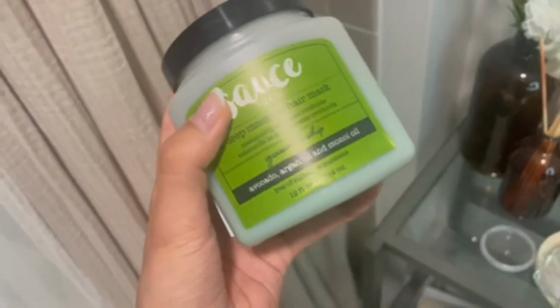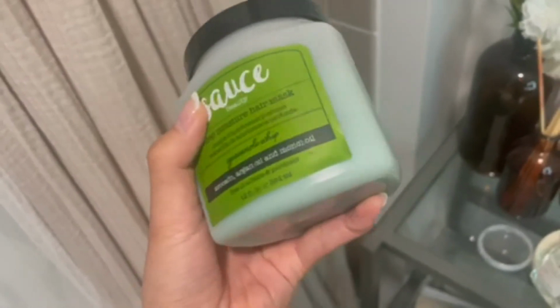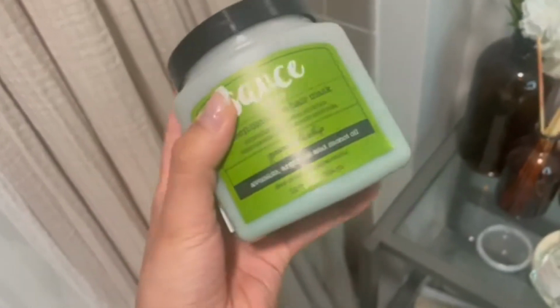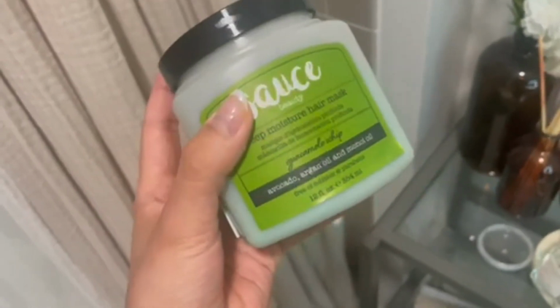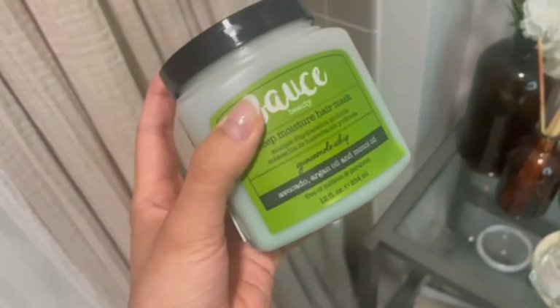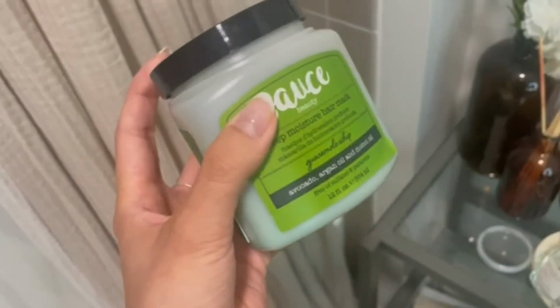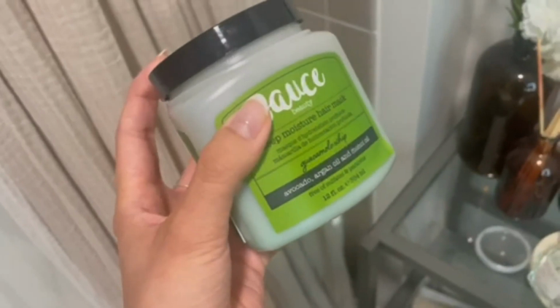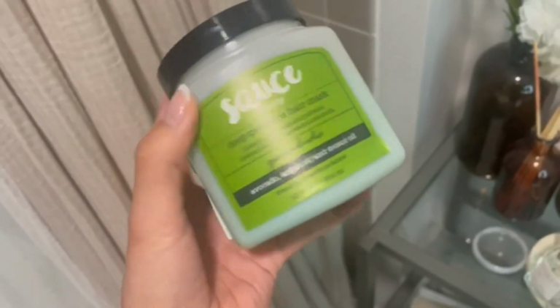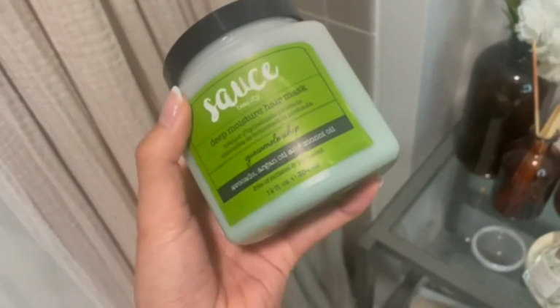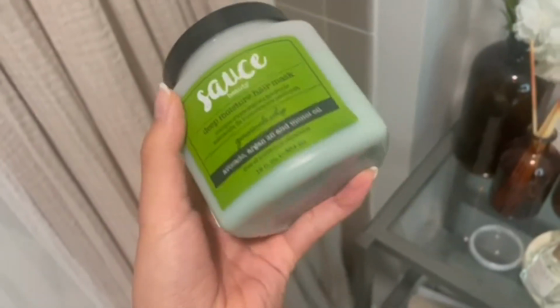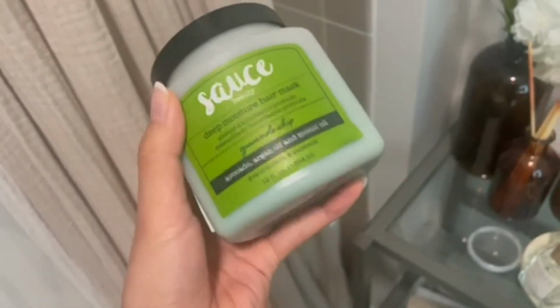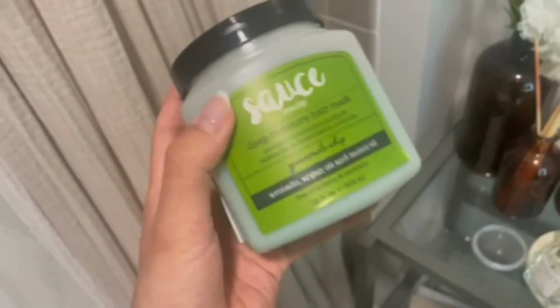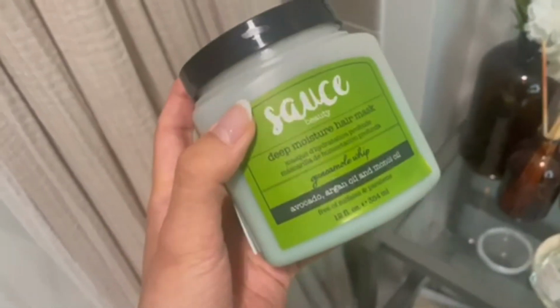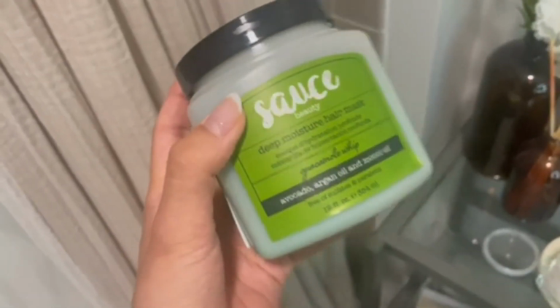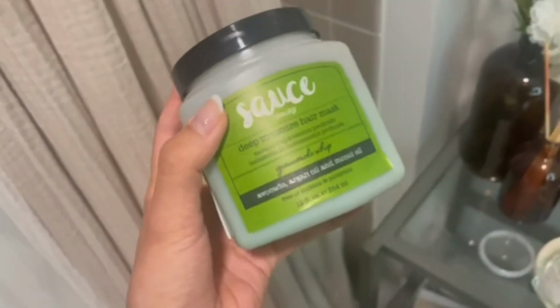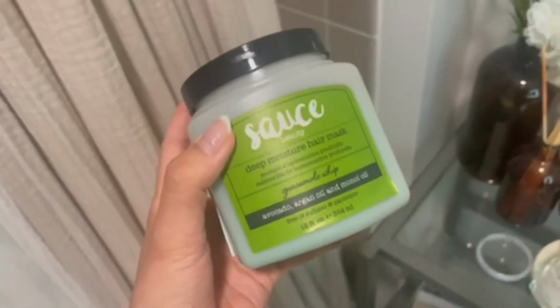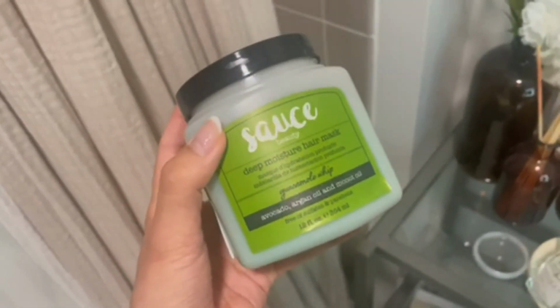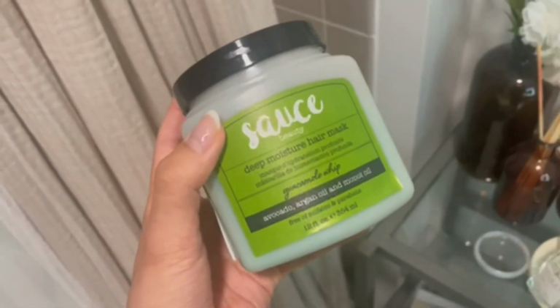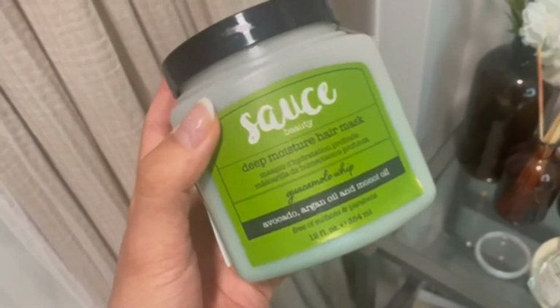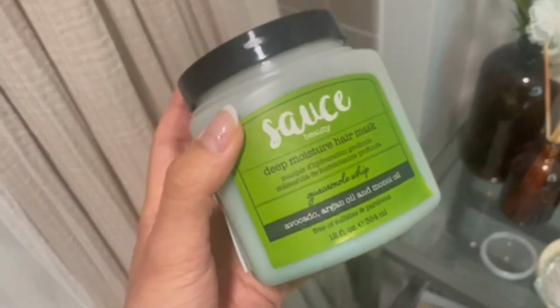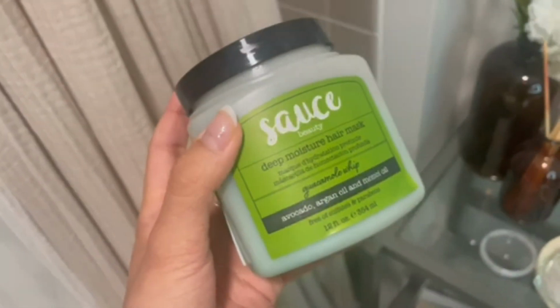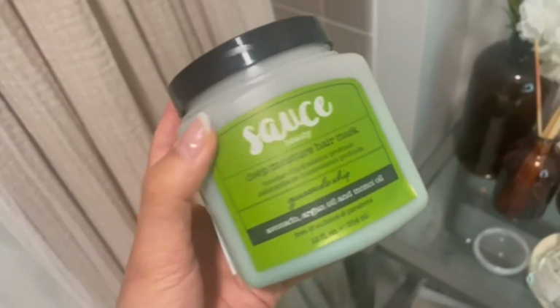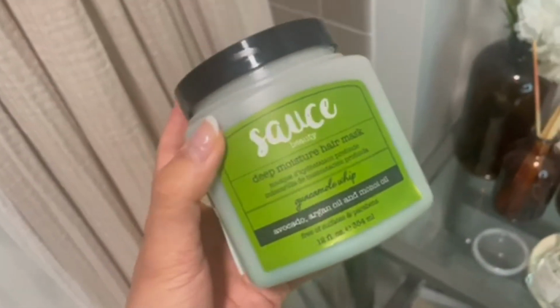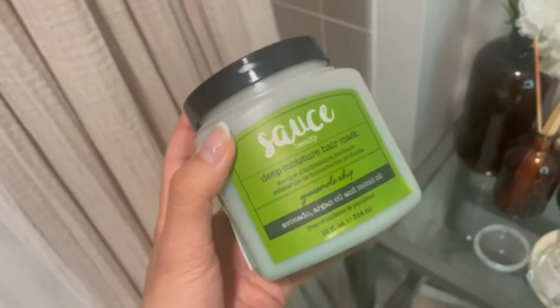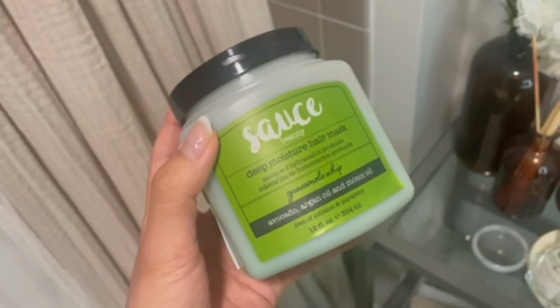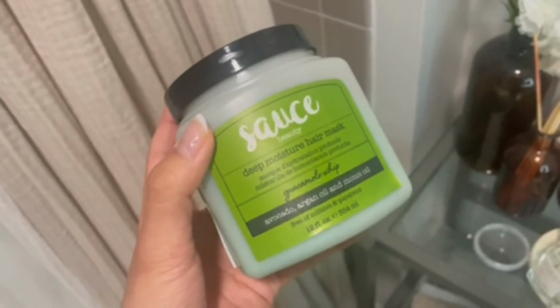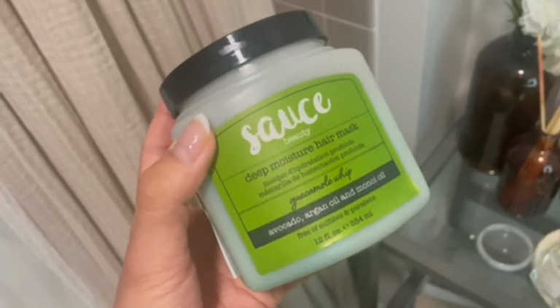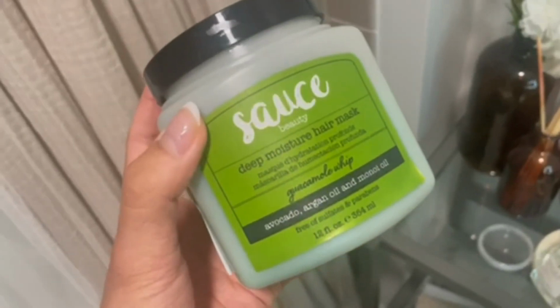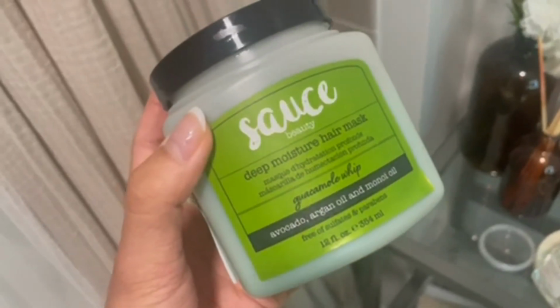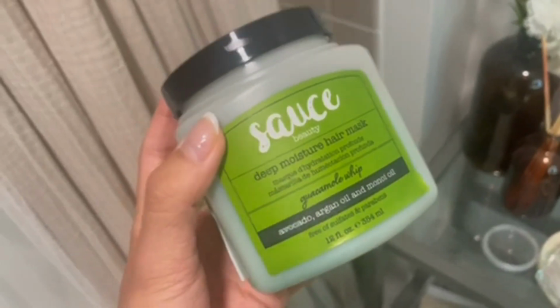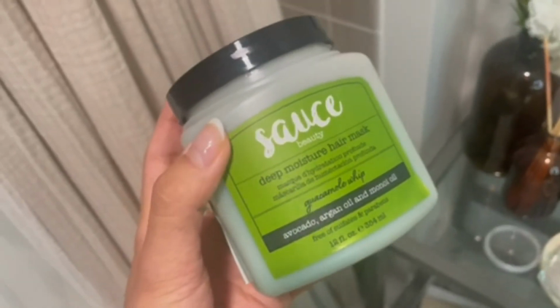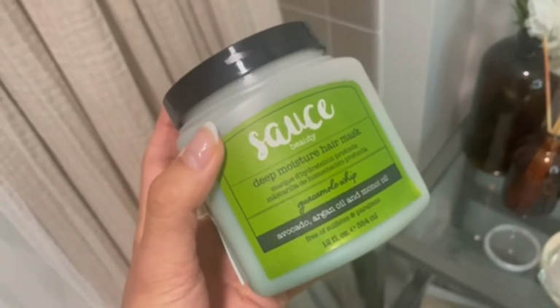It looks like guacamole but it's not. It's not edible — don't eat it! But it smells great. It's great for your hair and I love this product.